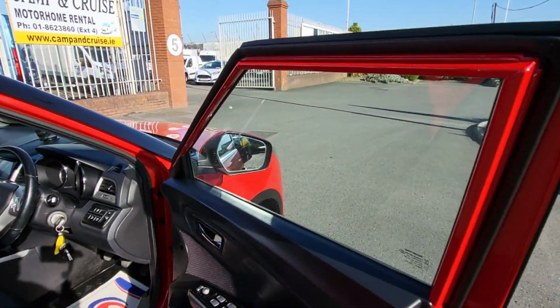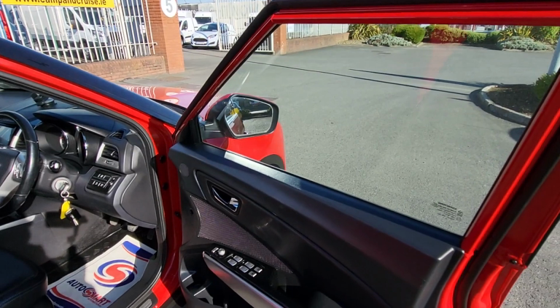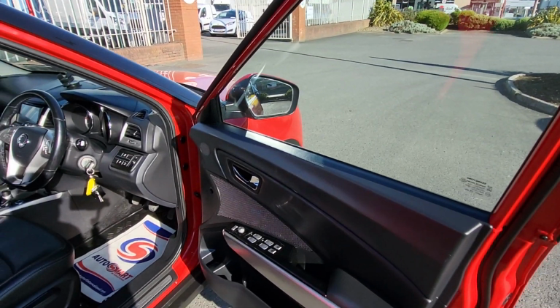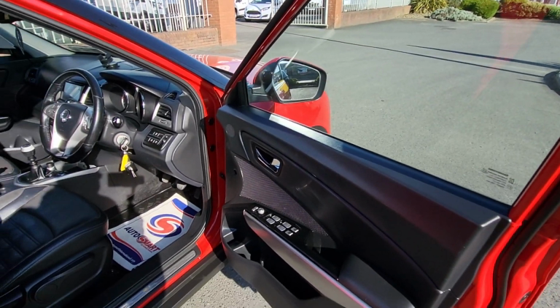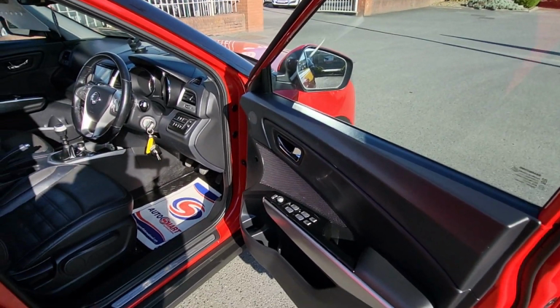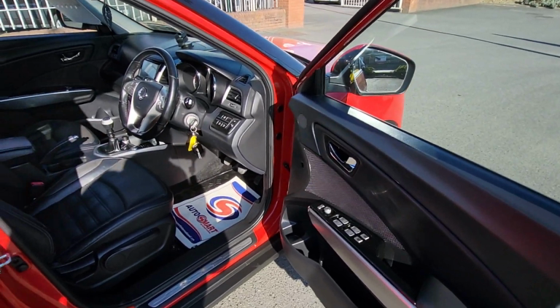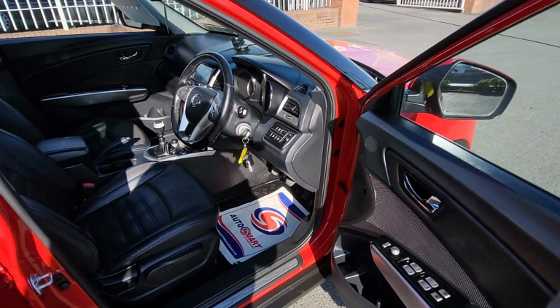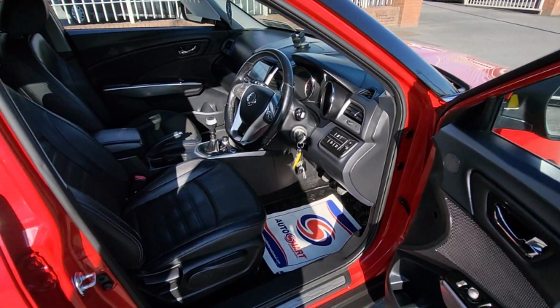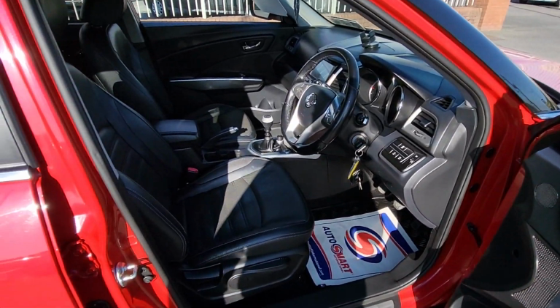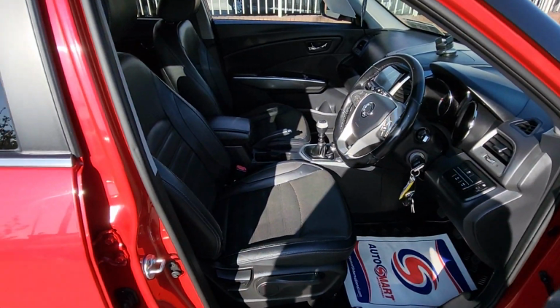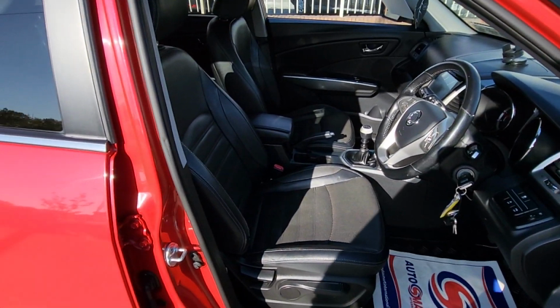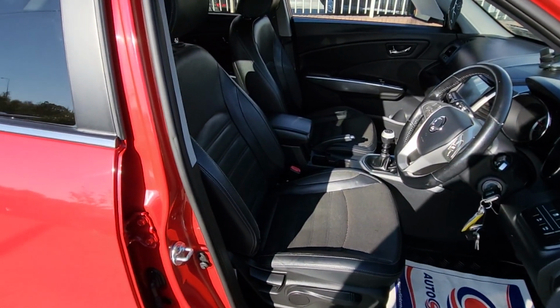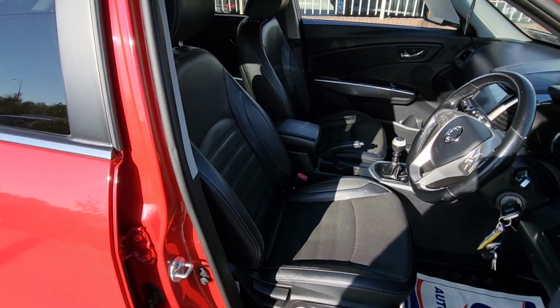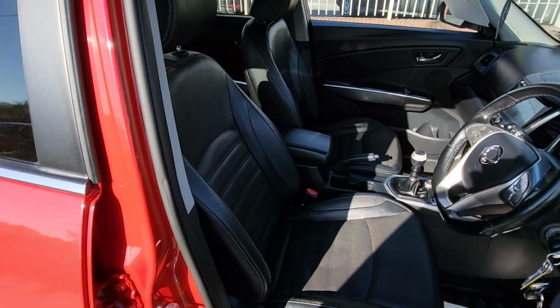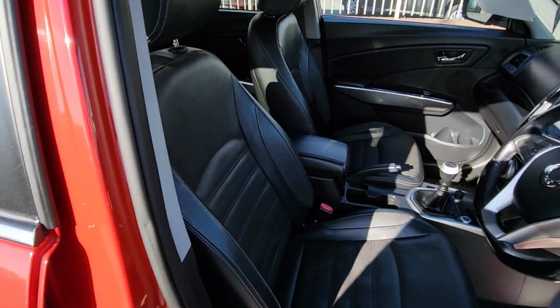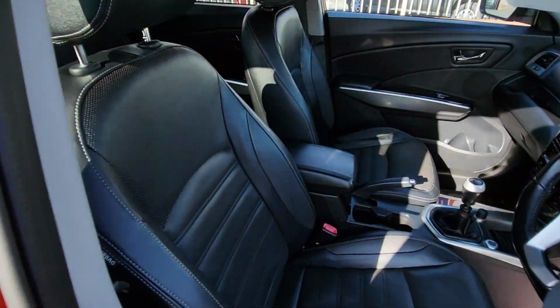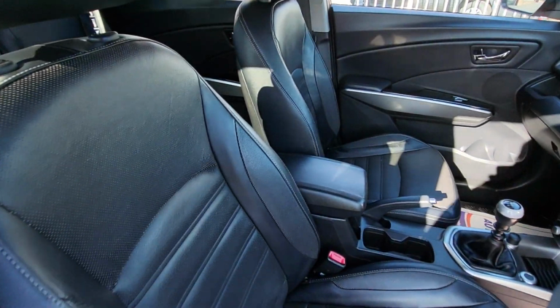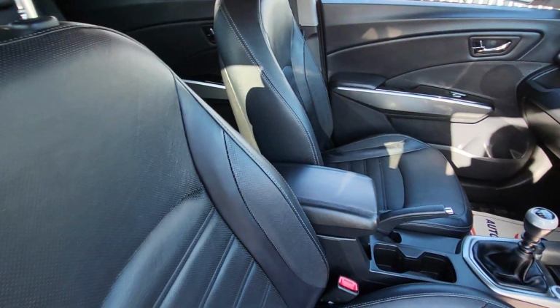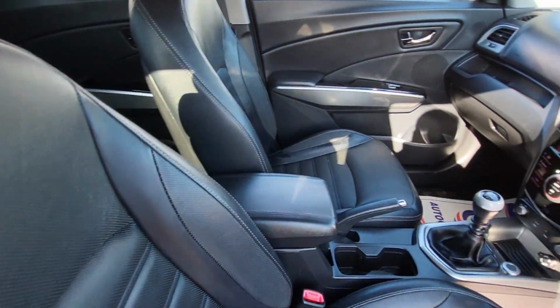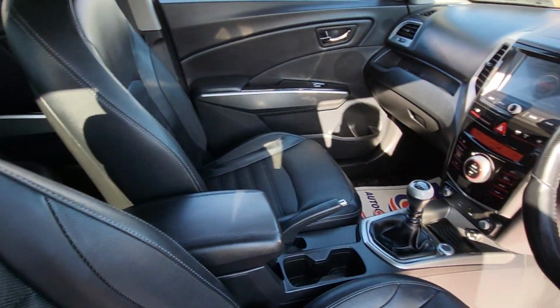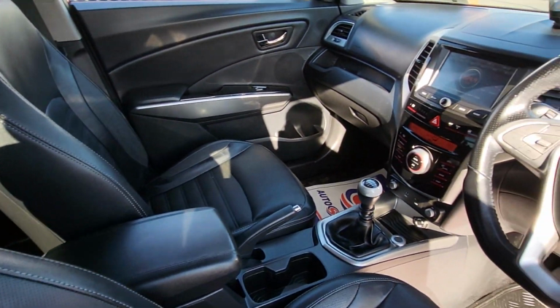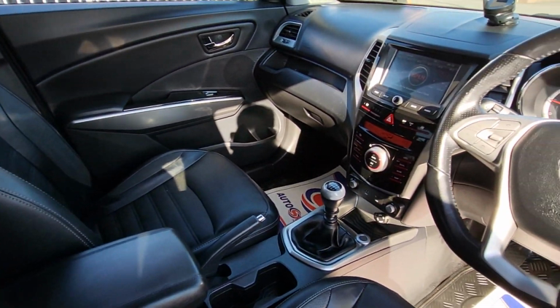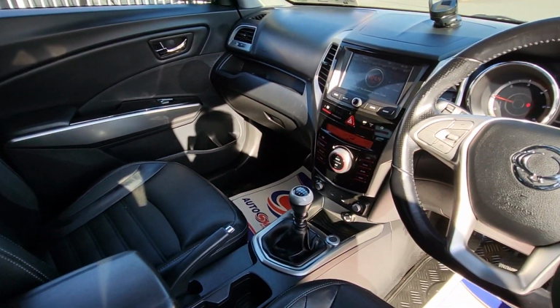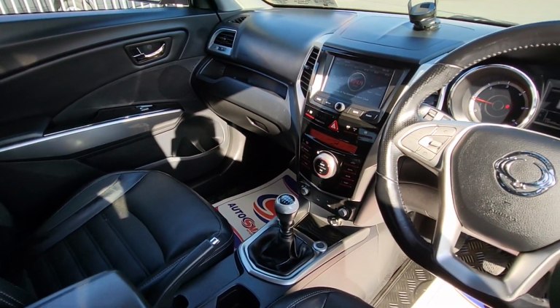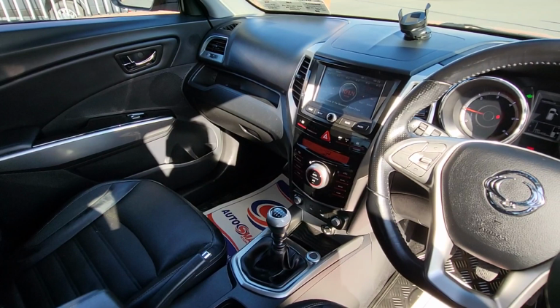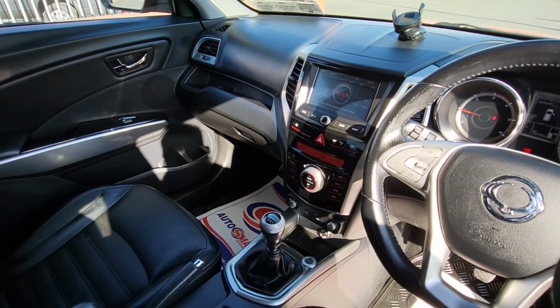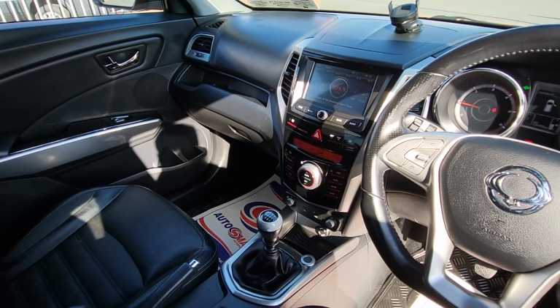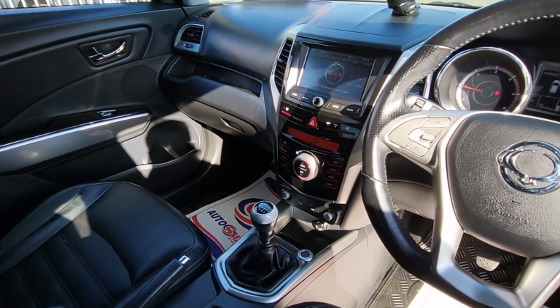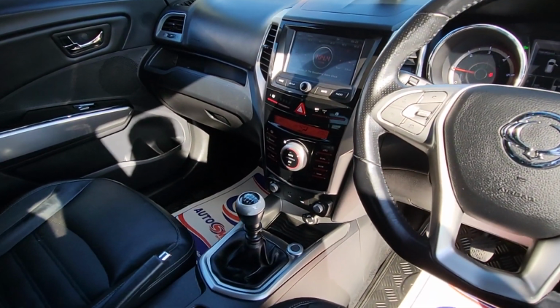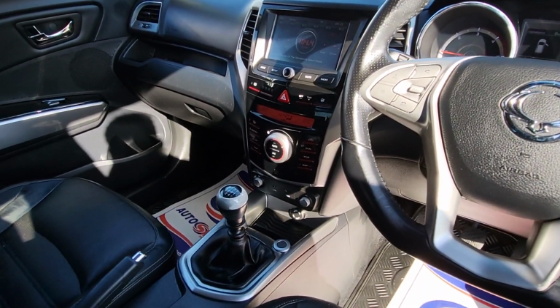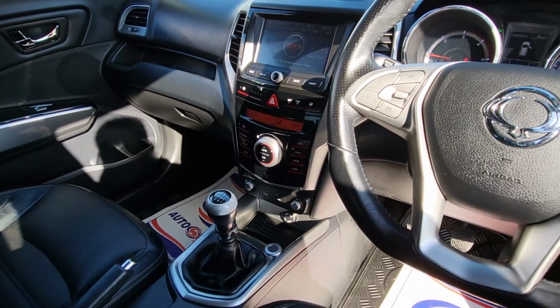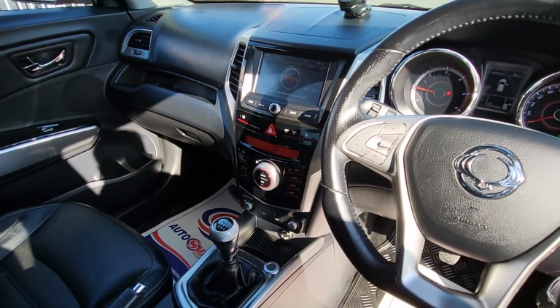Loaded out with spec: front and rear electric windows, electric foldaway mirrors, height adjust driver's seat, full leather, heated seats, centre armrest, cup holders, dual climate control, AC, USB and auxiliary ports.